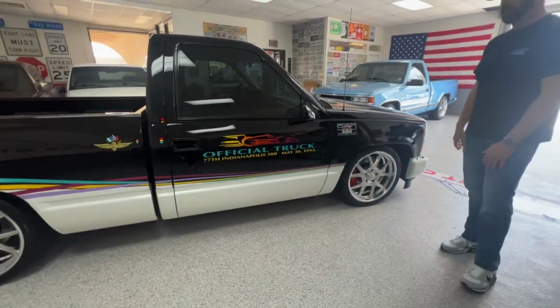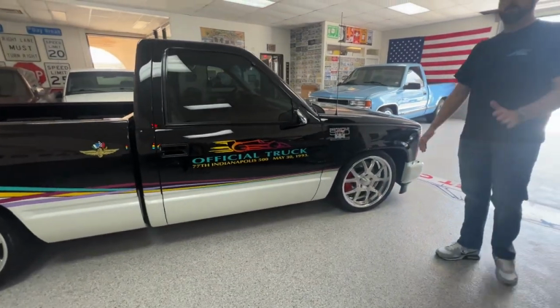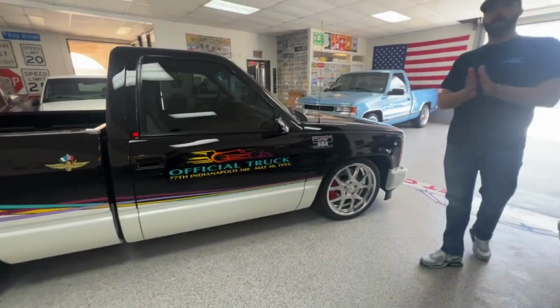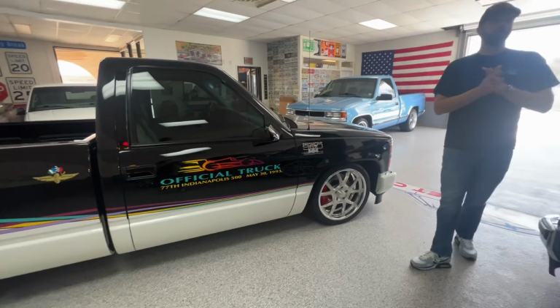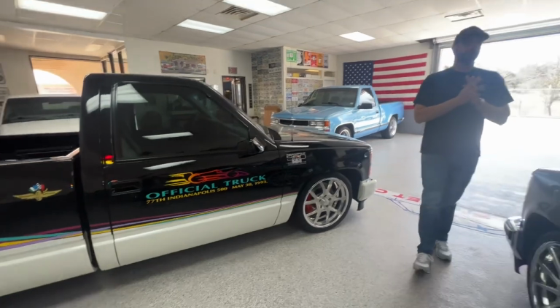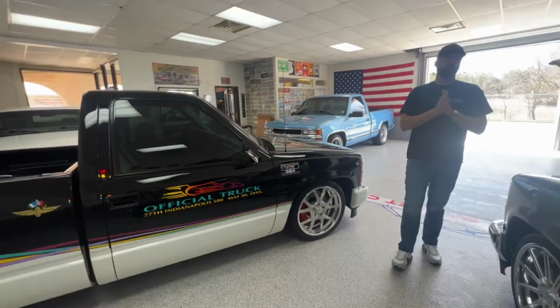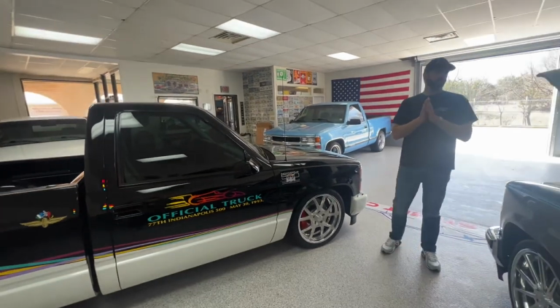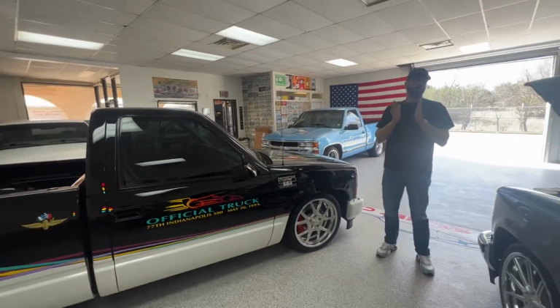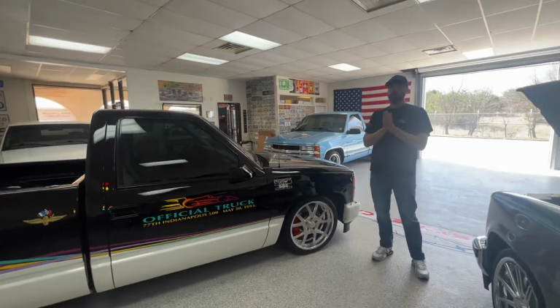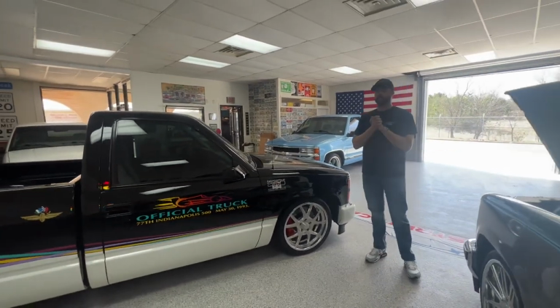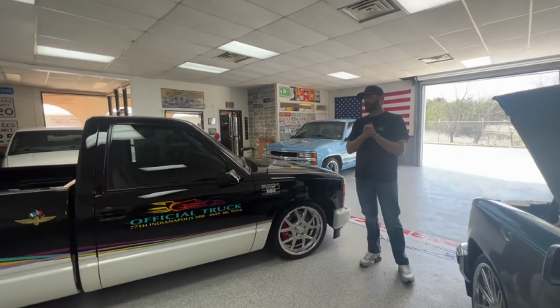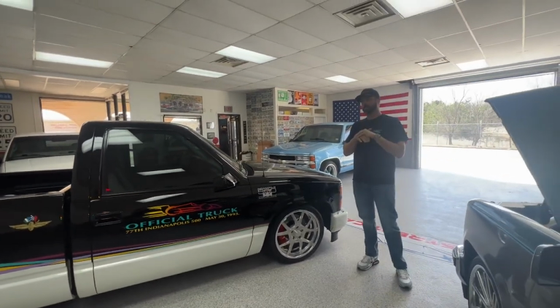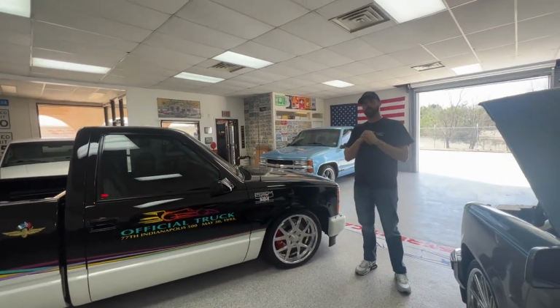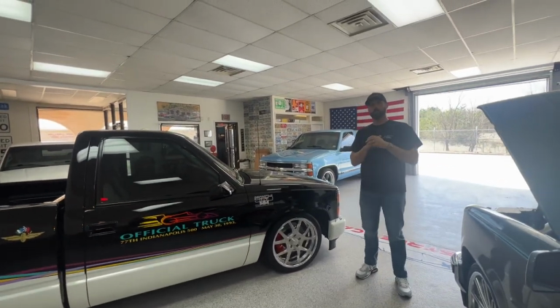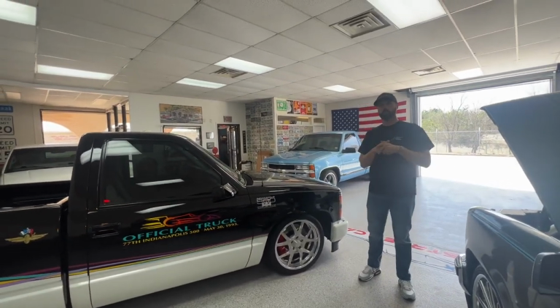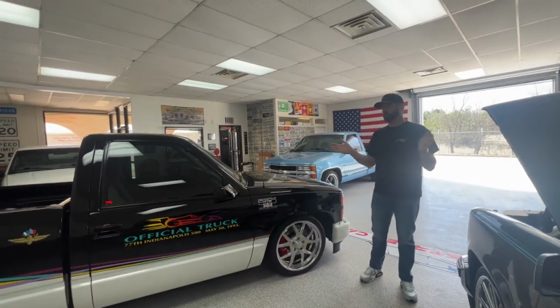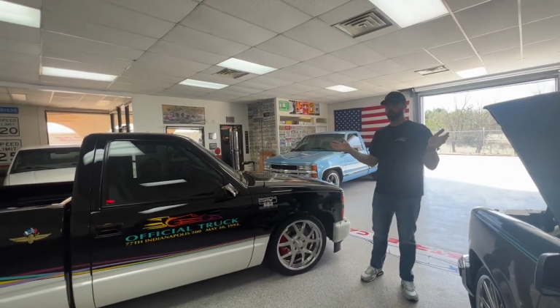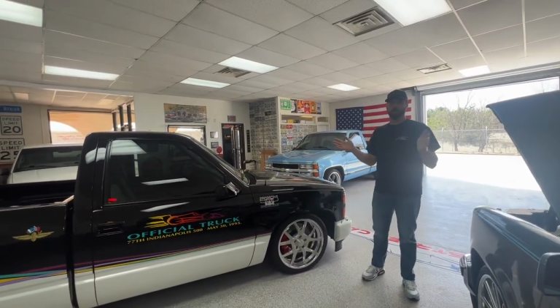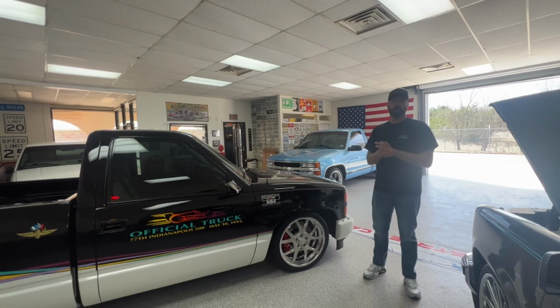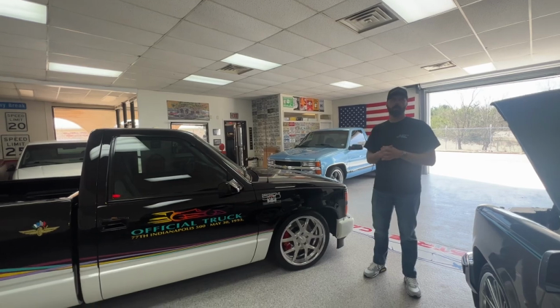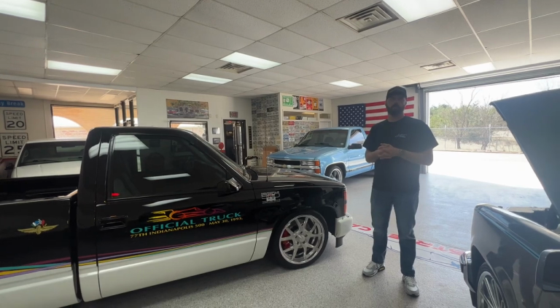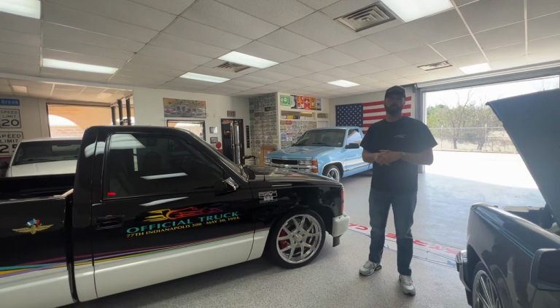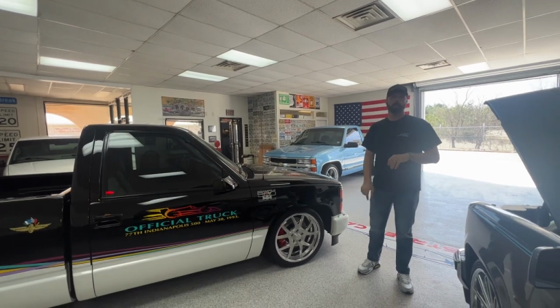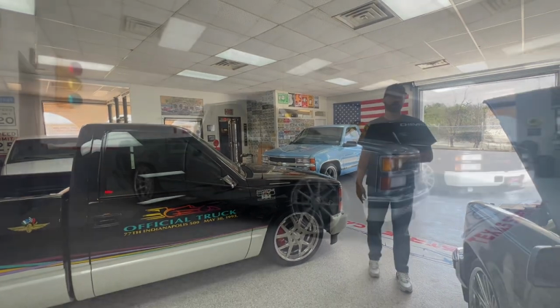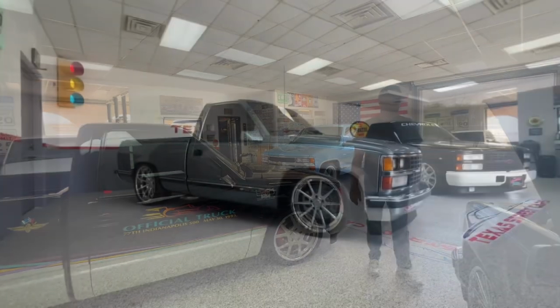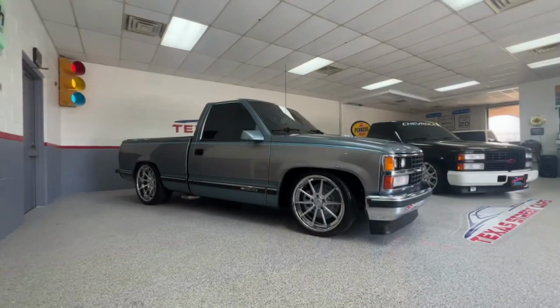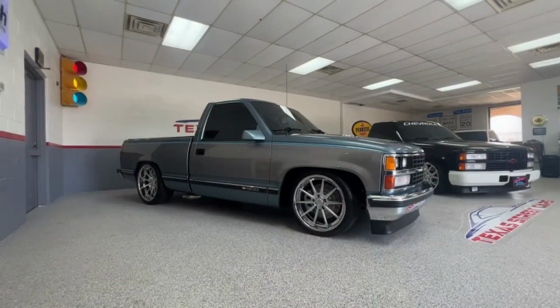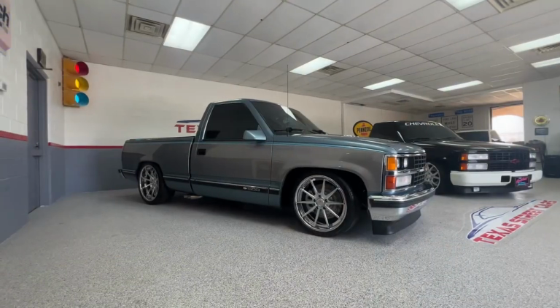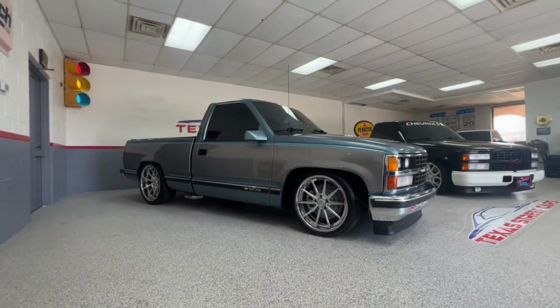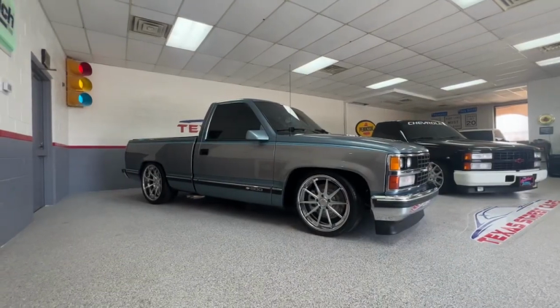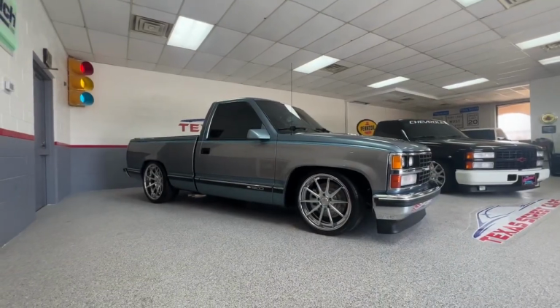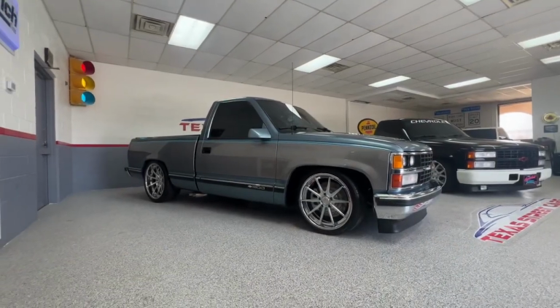We will be out at Lone Star this weekend. Please stop by, say hi, check us out. If you have any questions about our trucks, we'll be there and happy to talk about them. Thank you guys — we'll see you there!